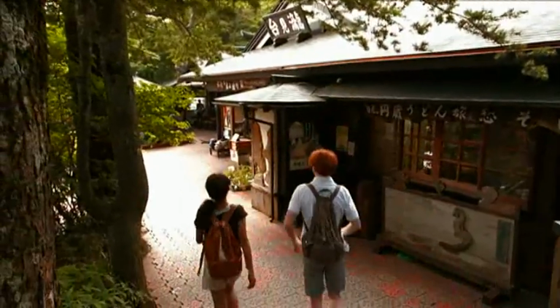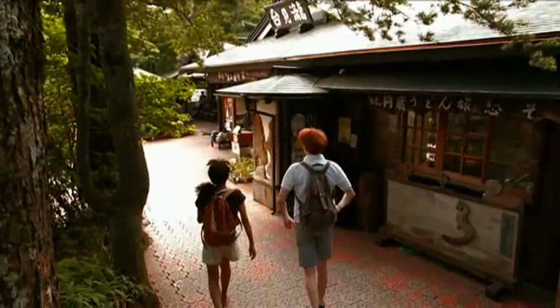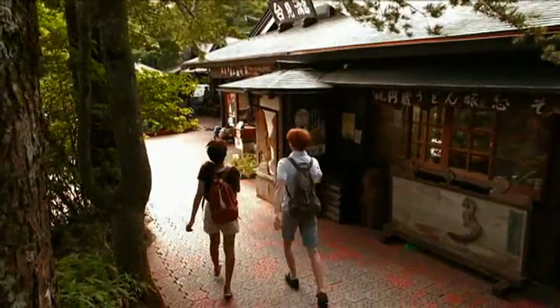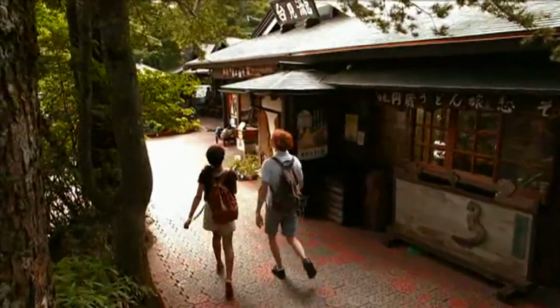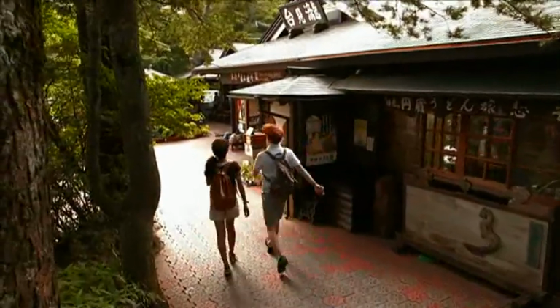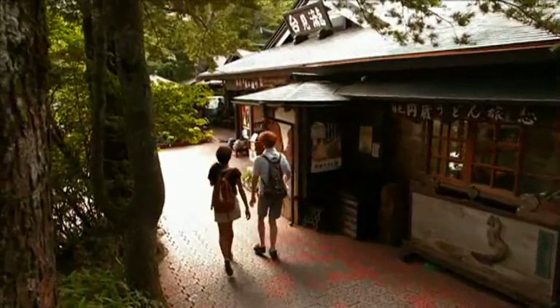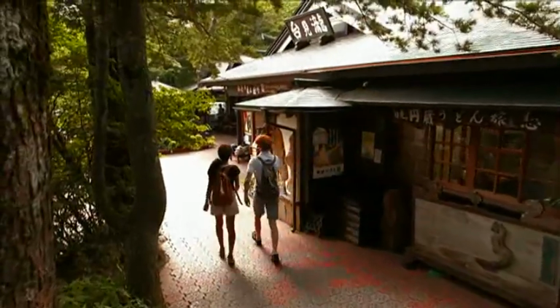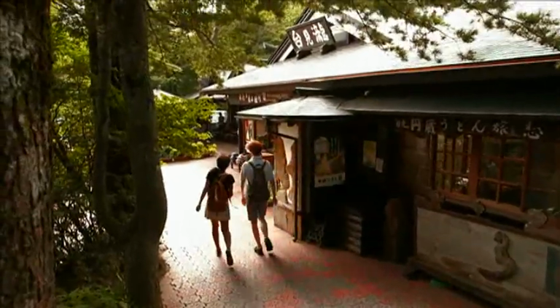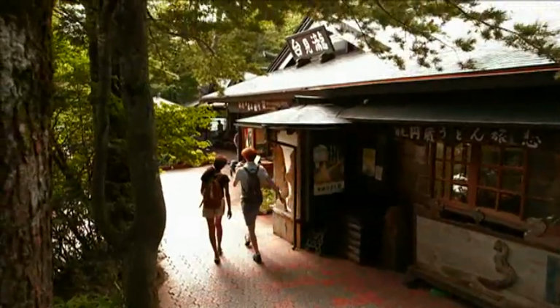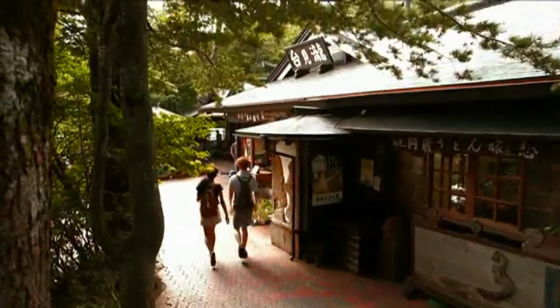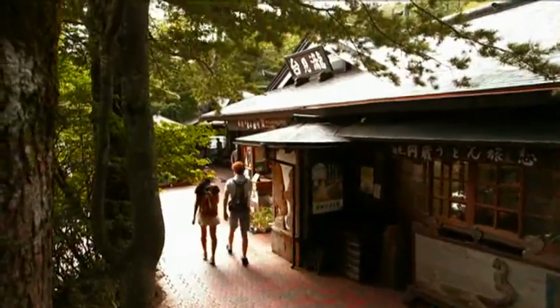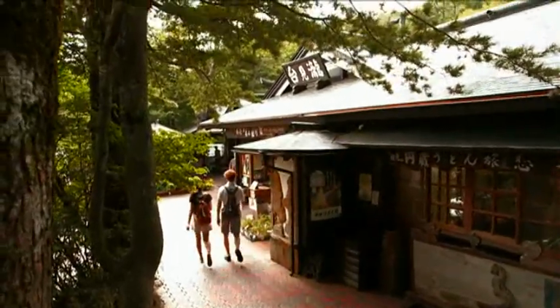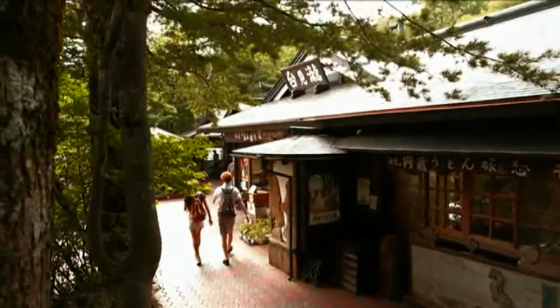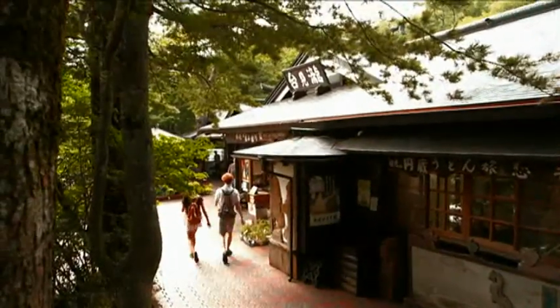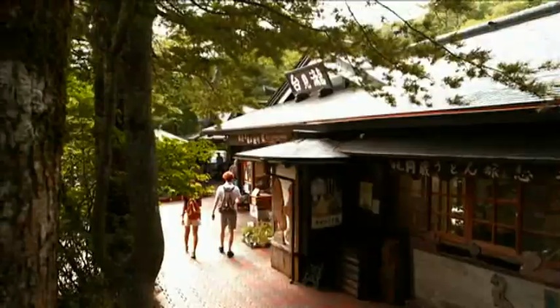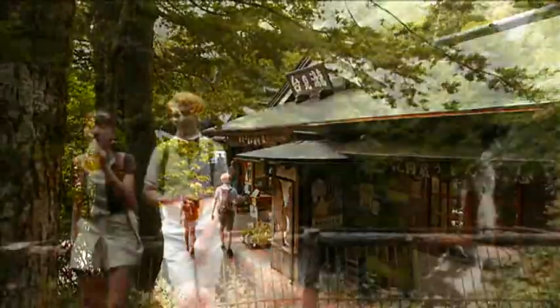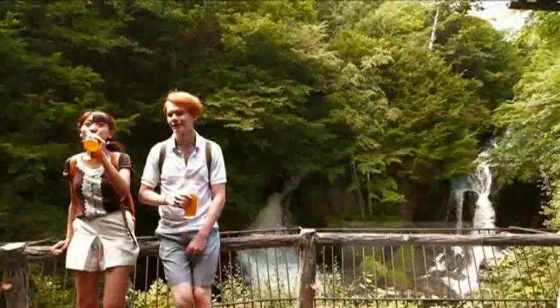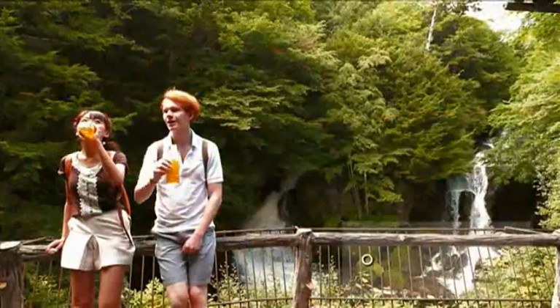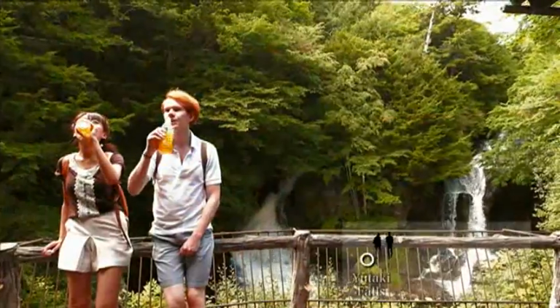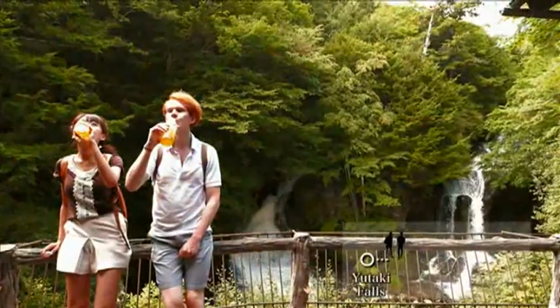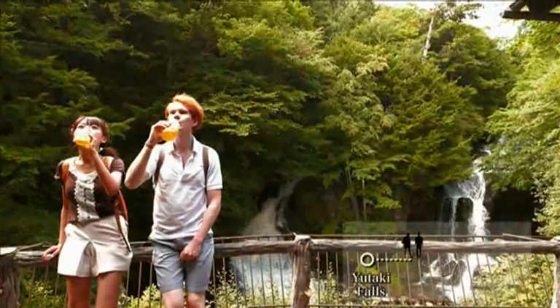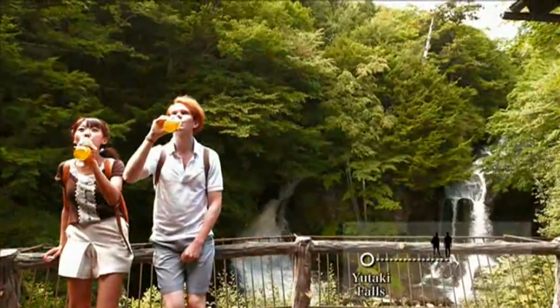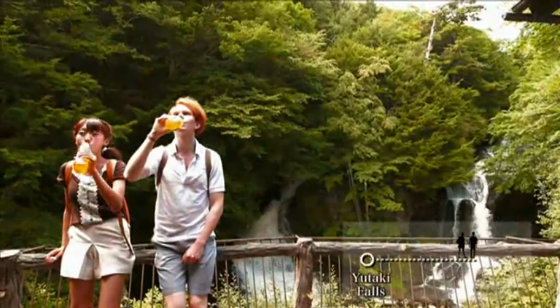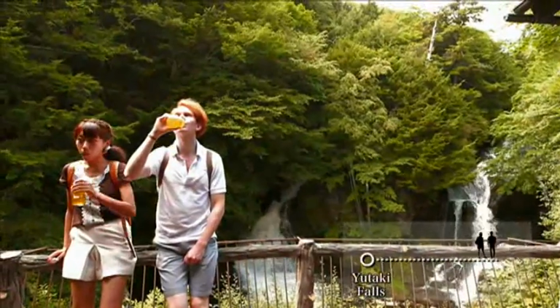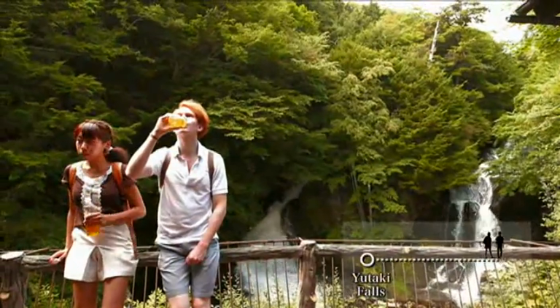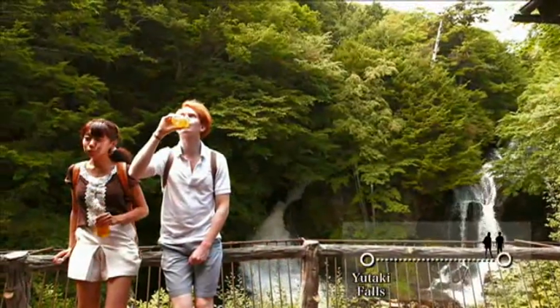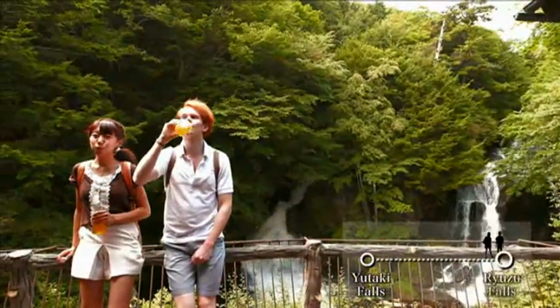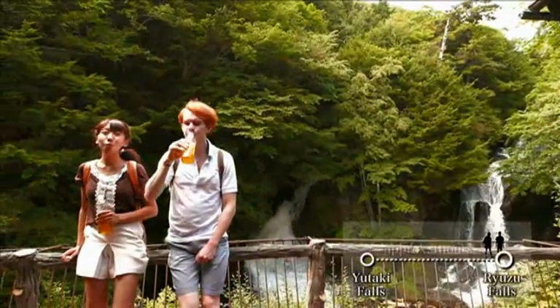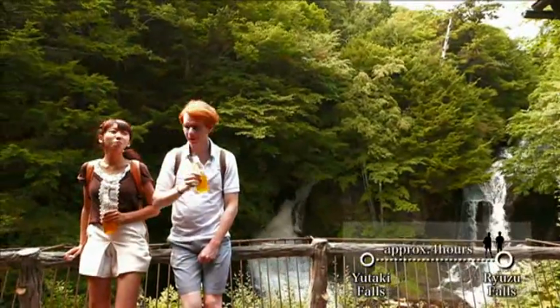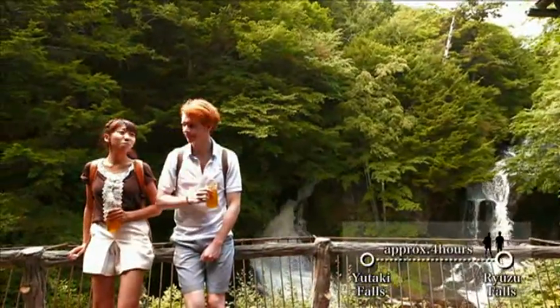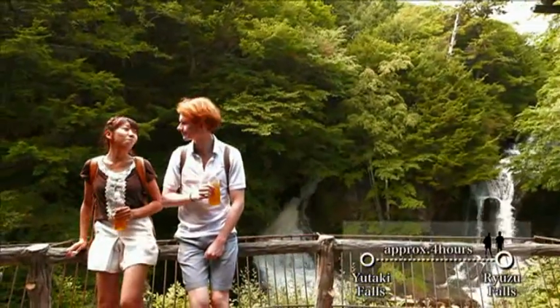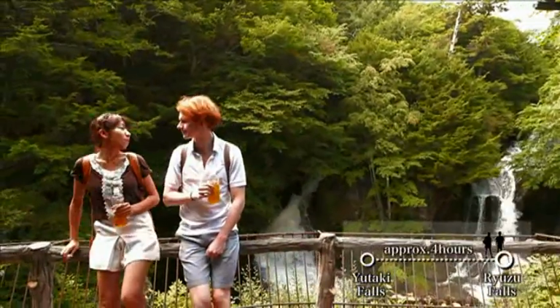There is a tea shop at the end of the course. A scenic view awaits those who finish the trekking course.